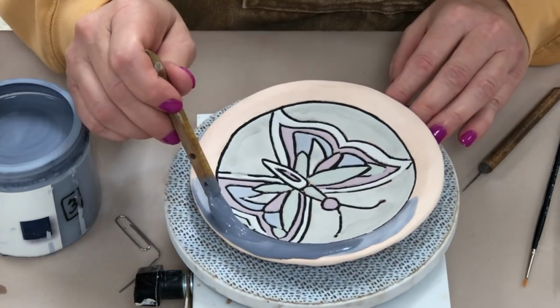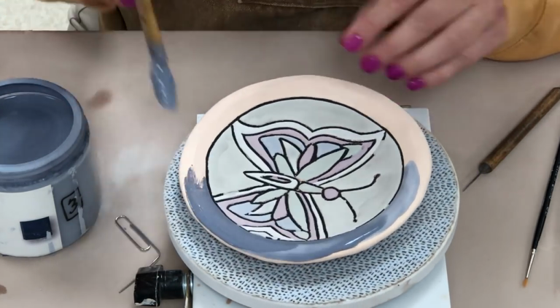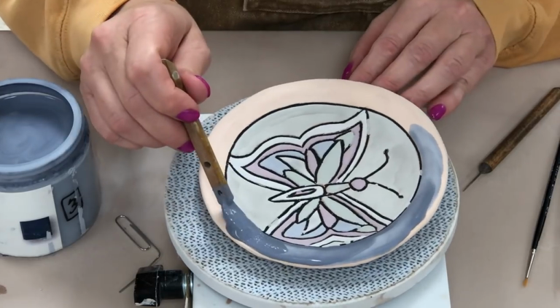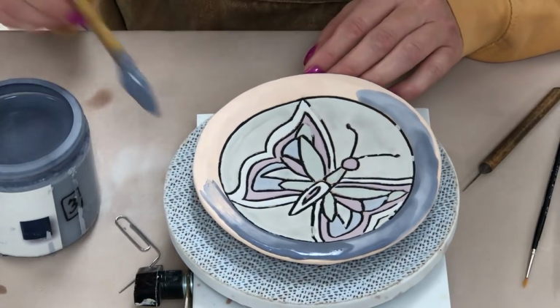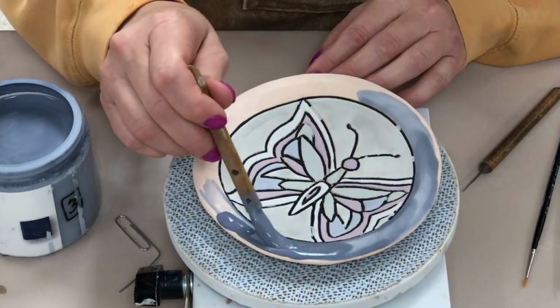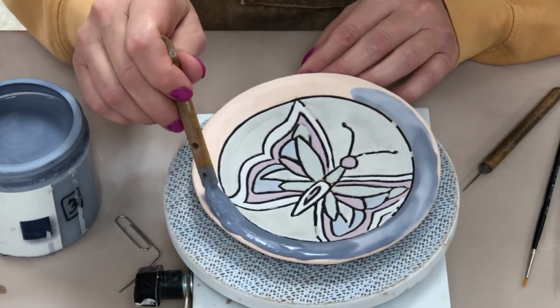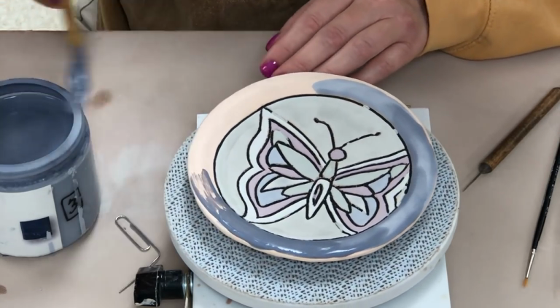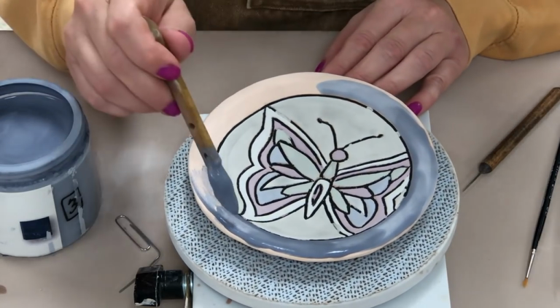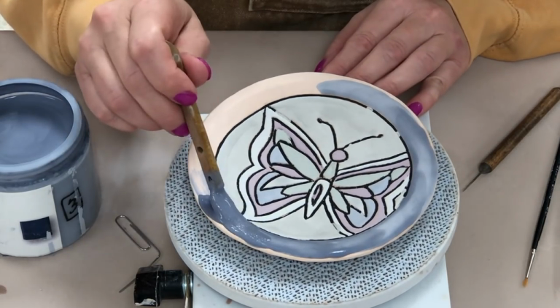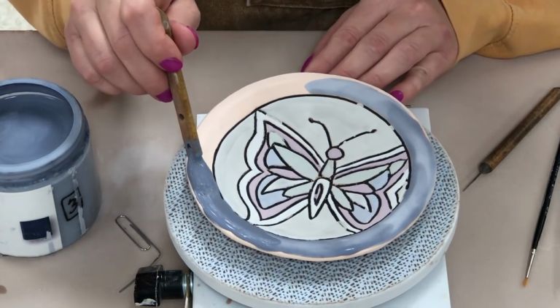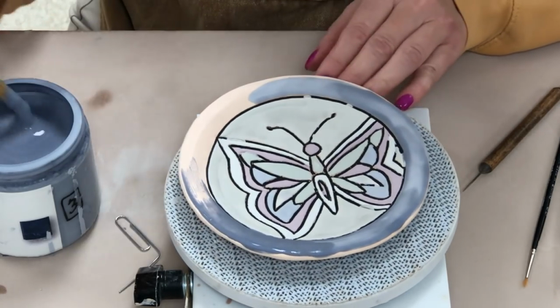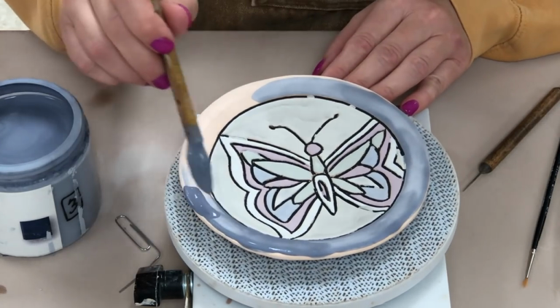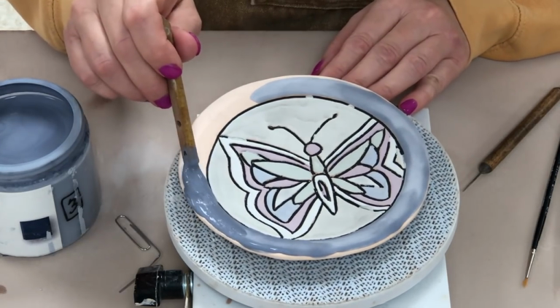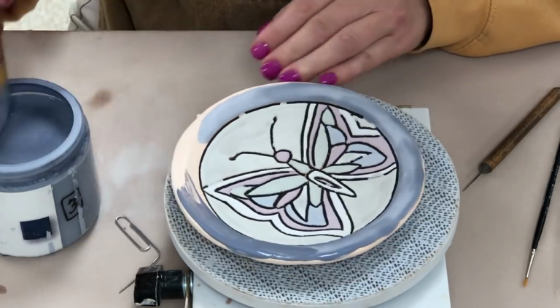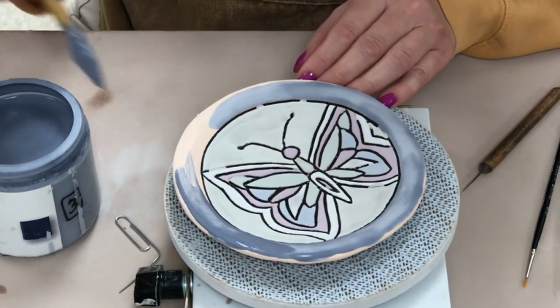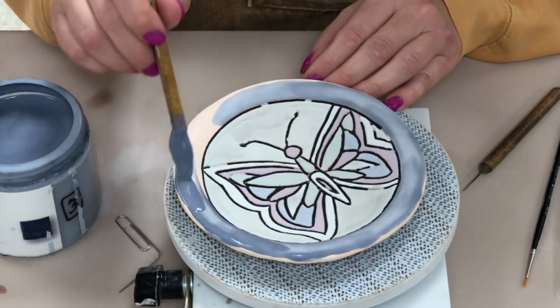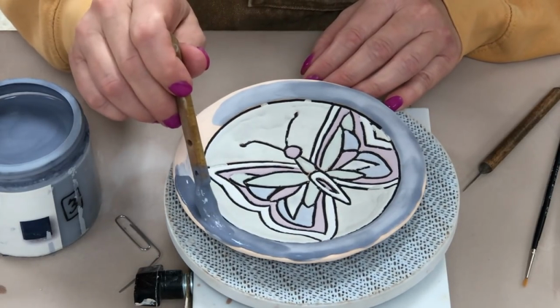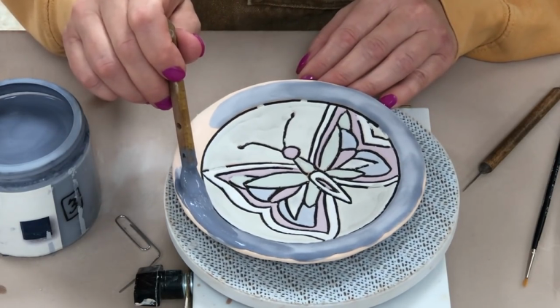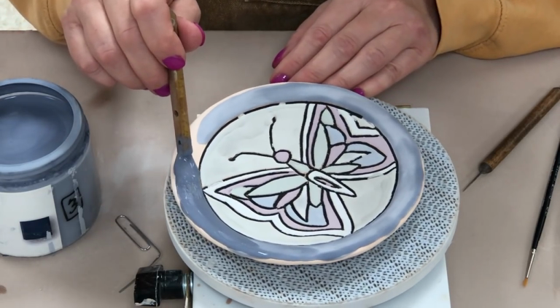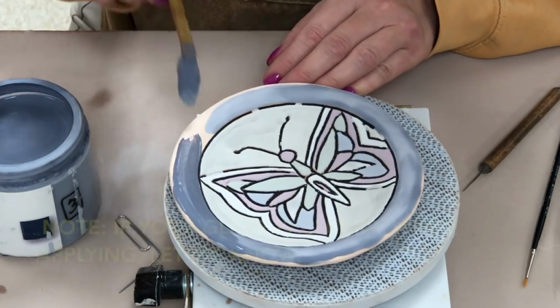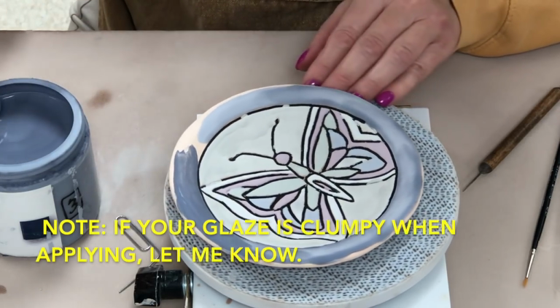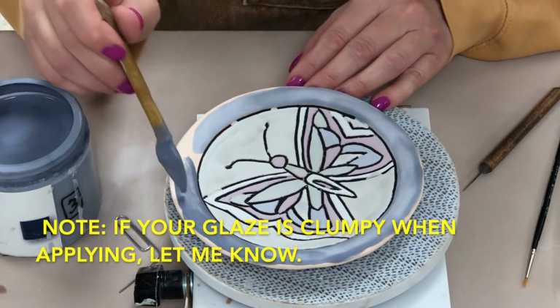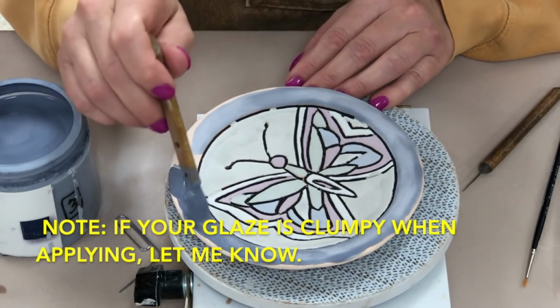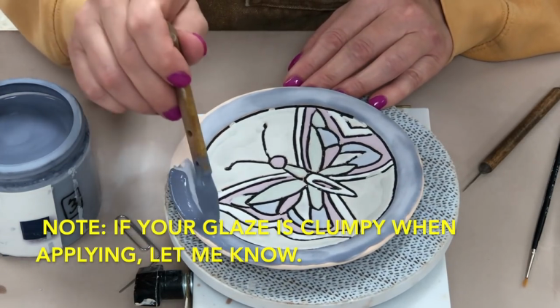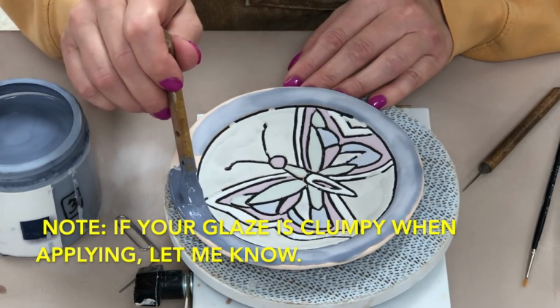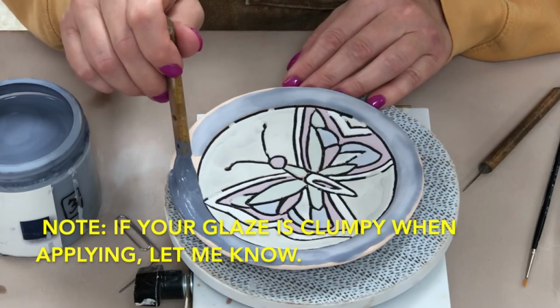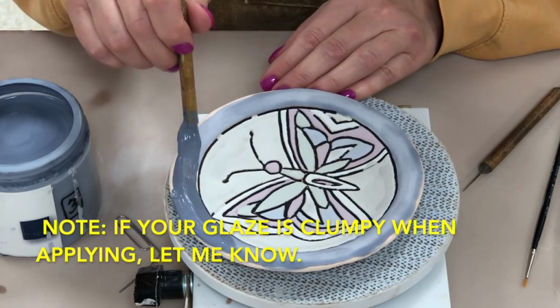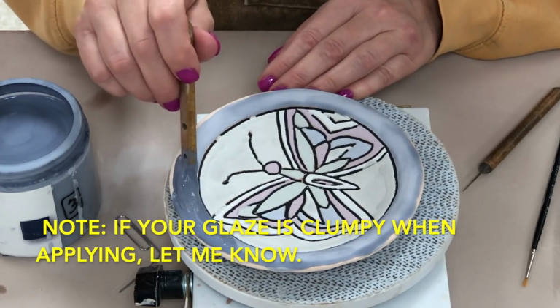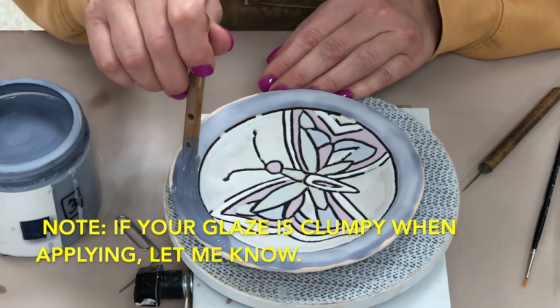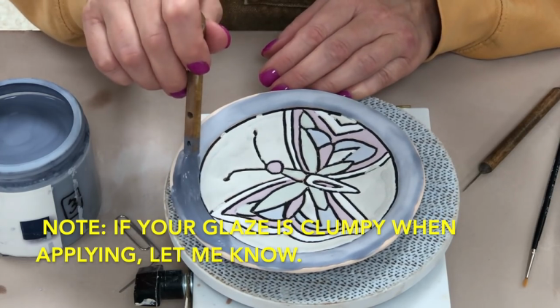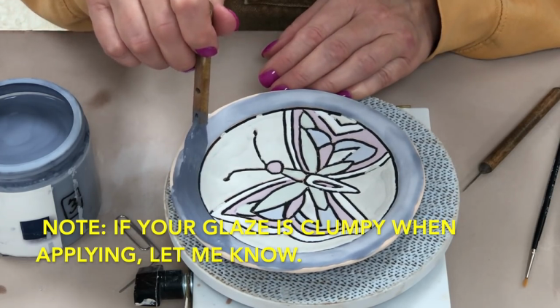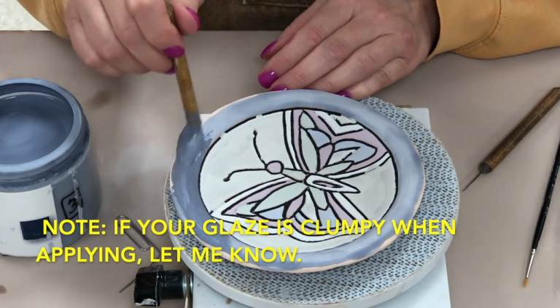Don't be surprised if you find that the glazes dry almost immediately when you put them on. The nature of bisque ware is that it's absorbing the glaze — it's absorbing the water — so it will start to dry.